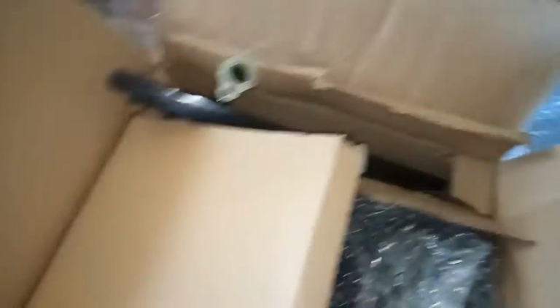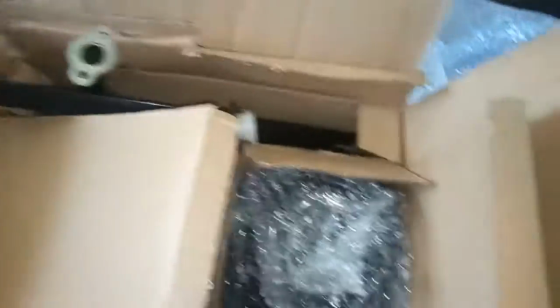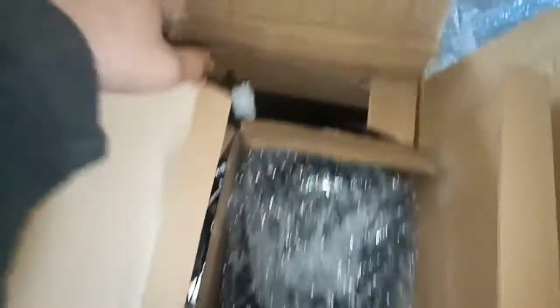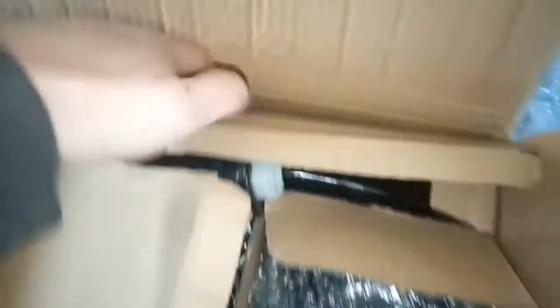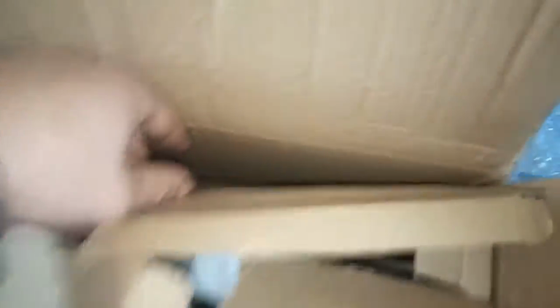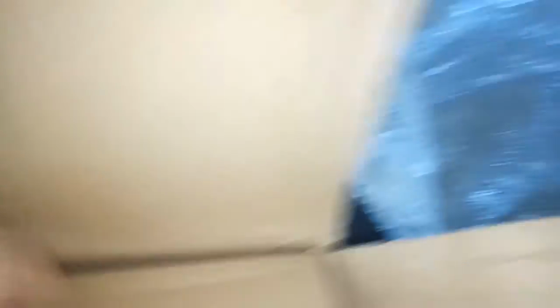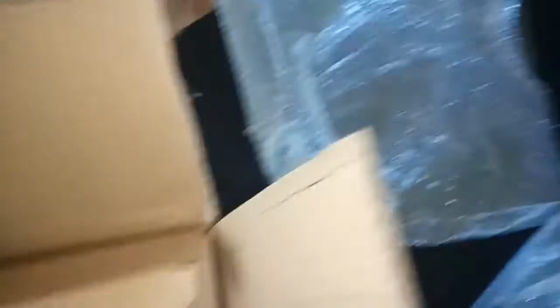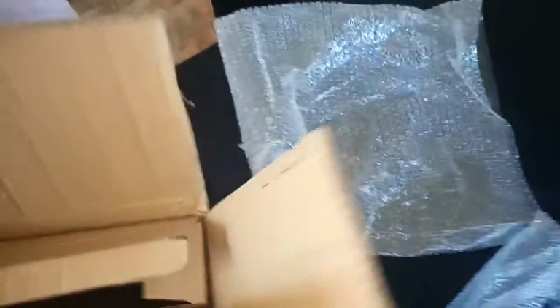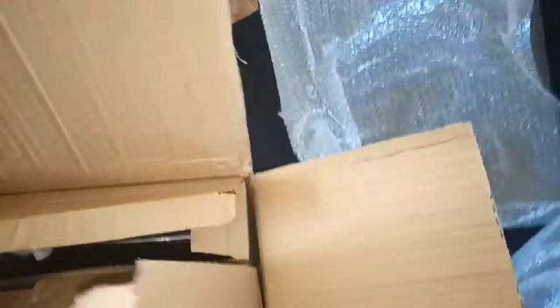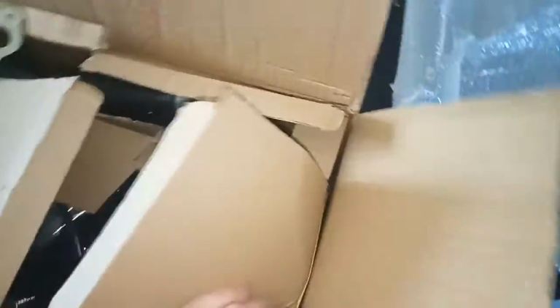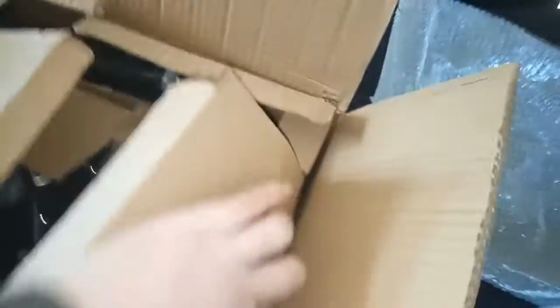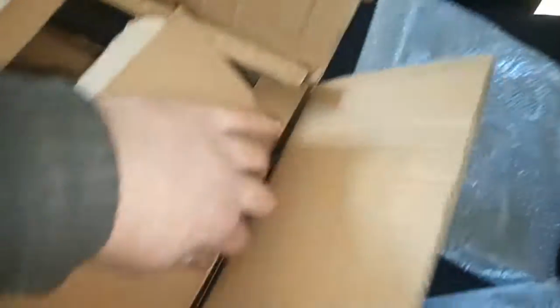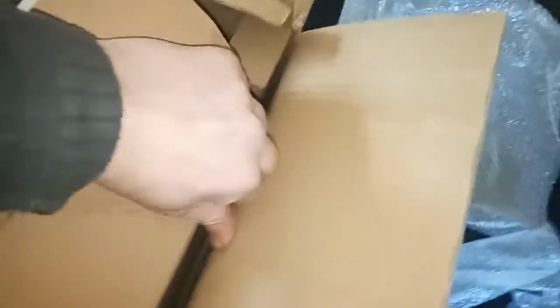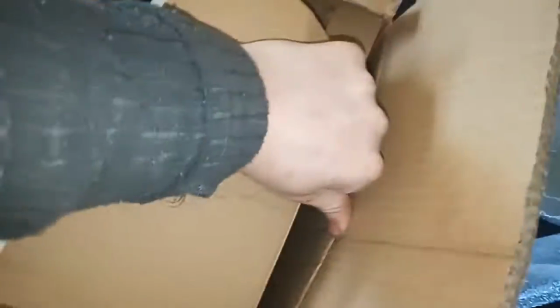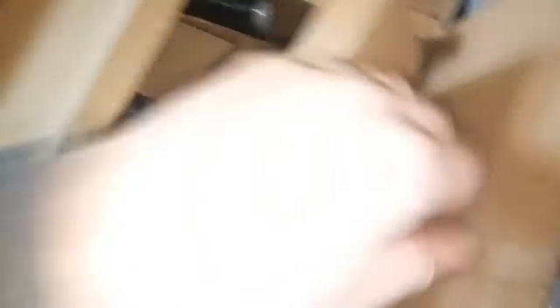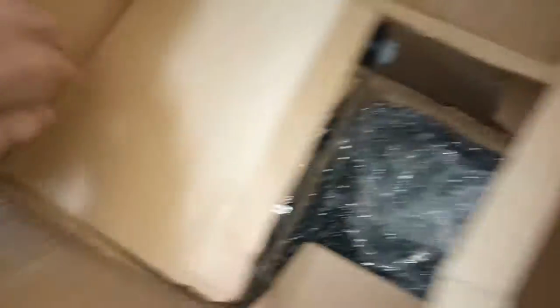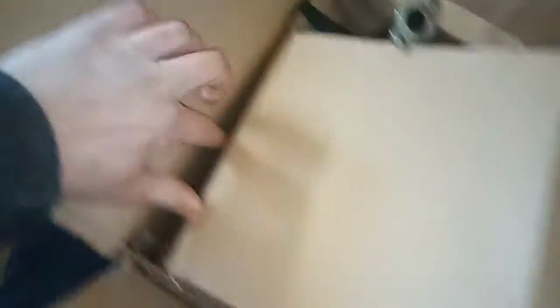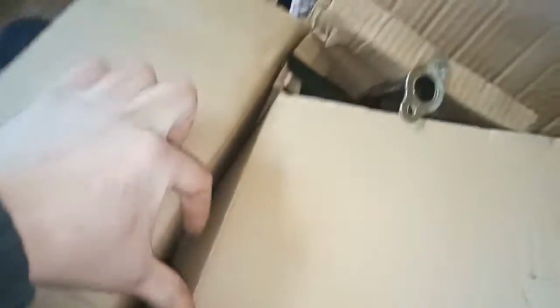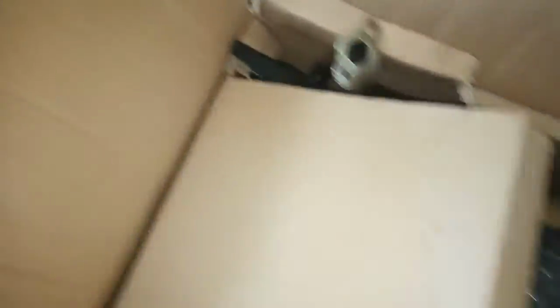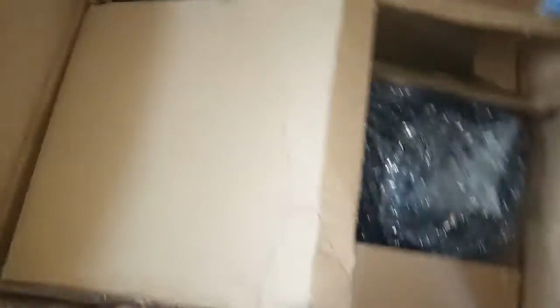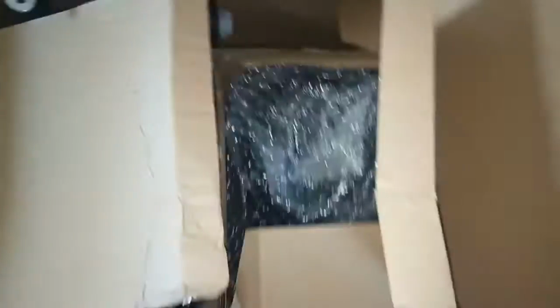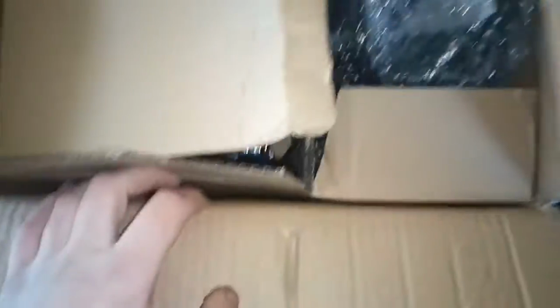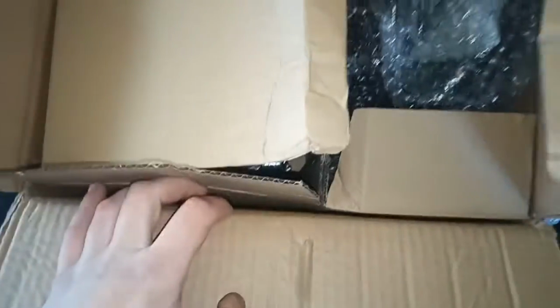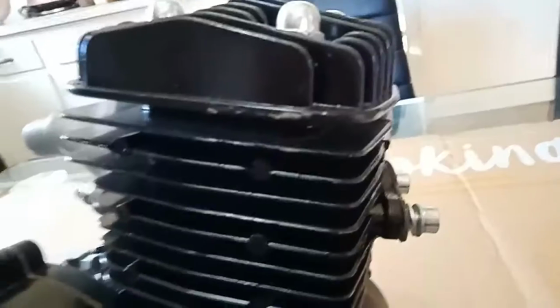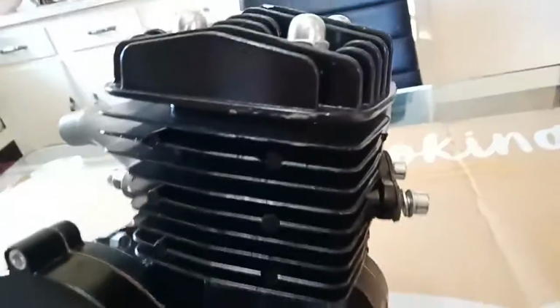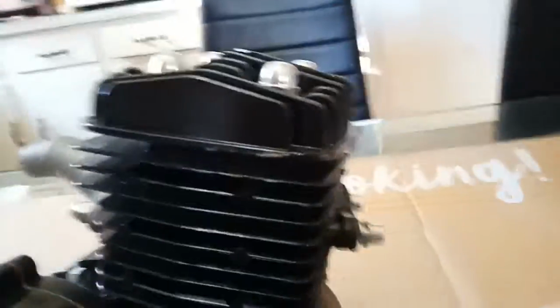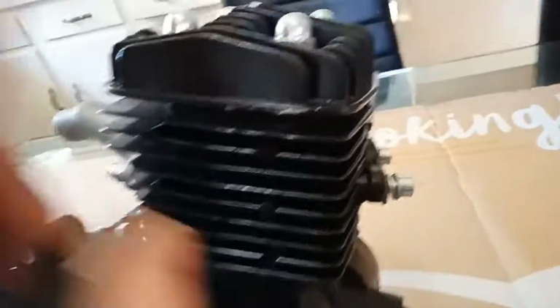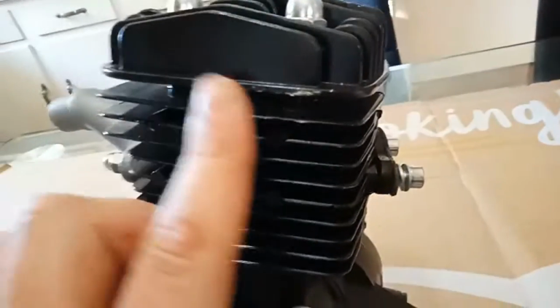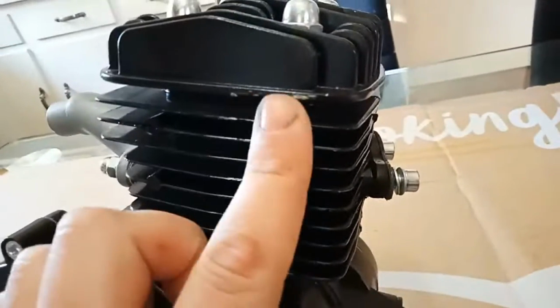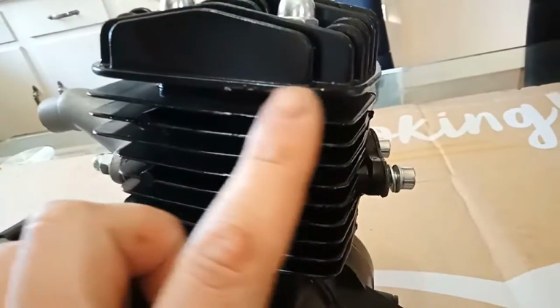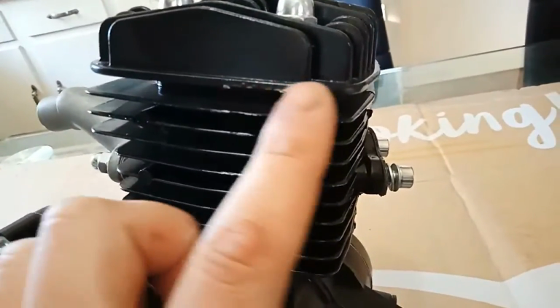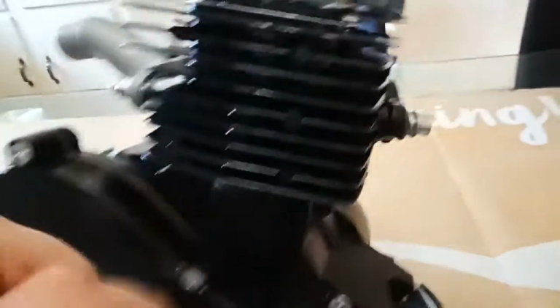The other downside to this kit: there are no spare gaskets and no instructions. They haven't really put any effort into this whatsoever.